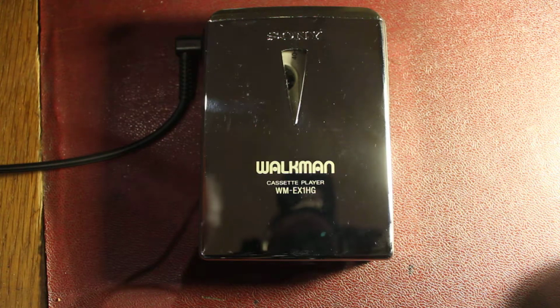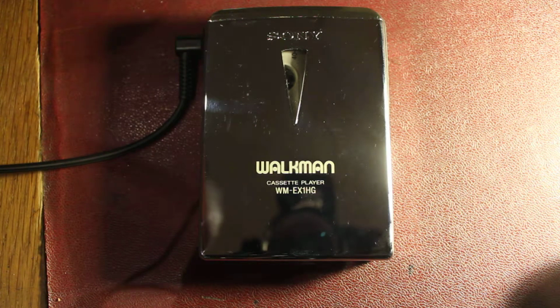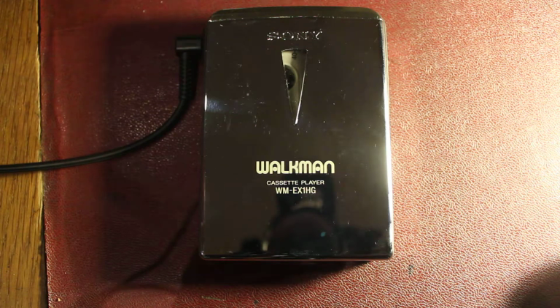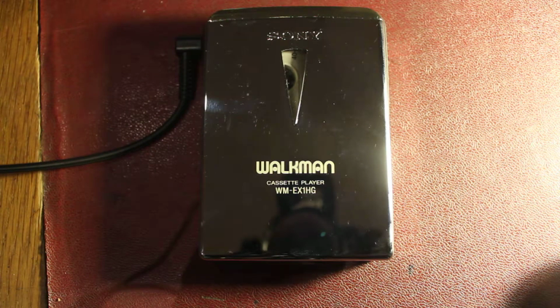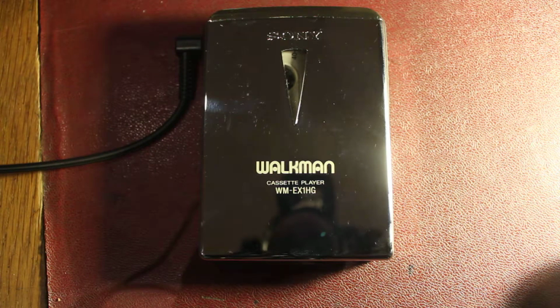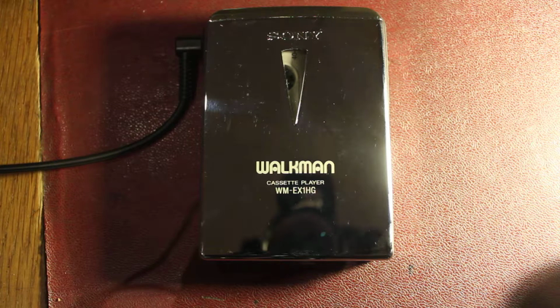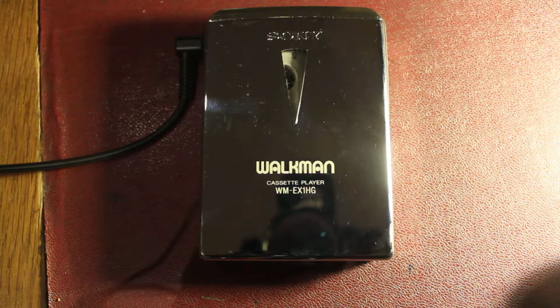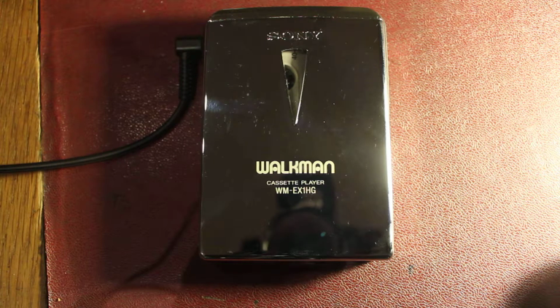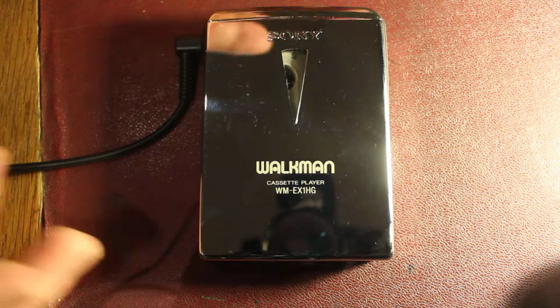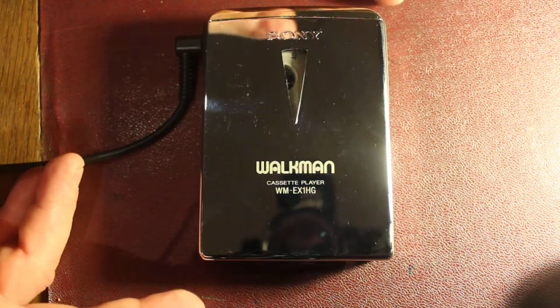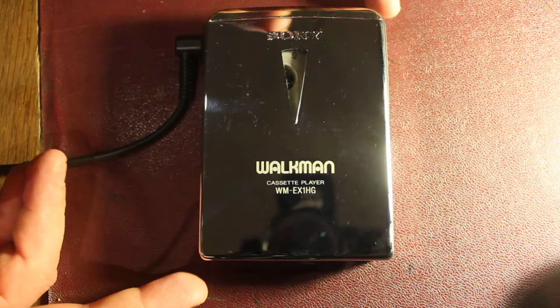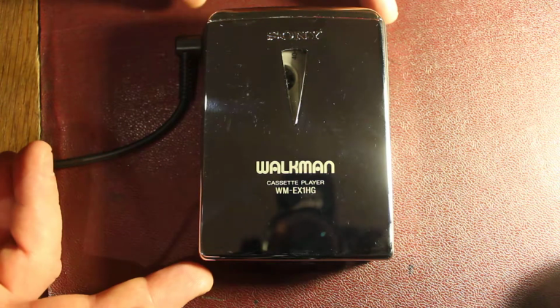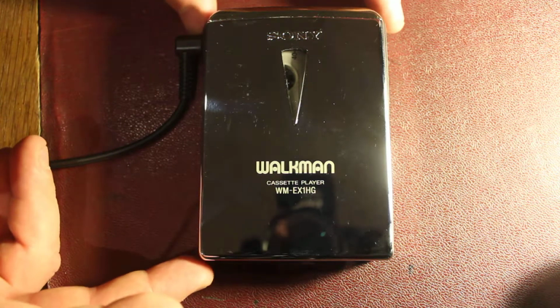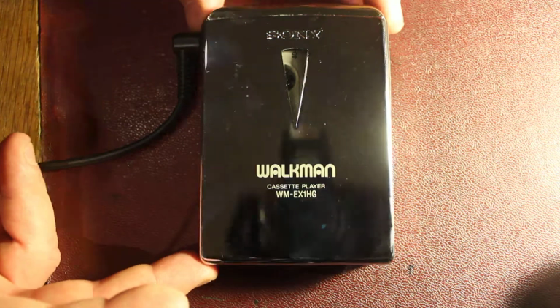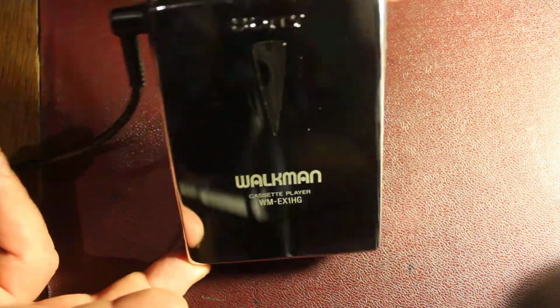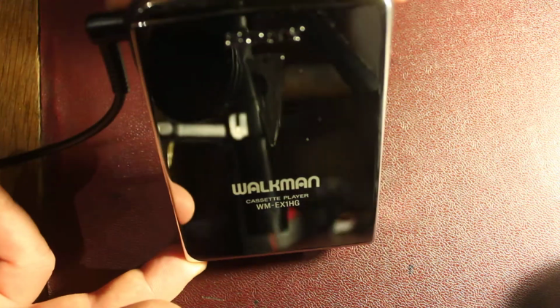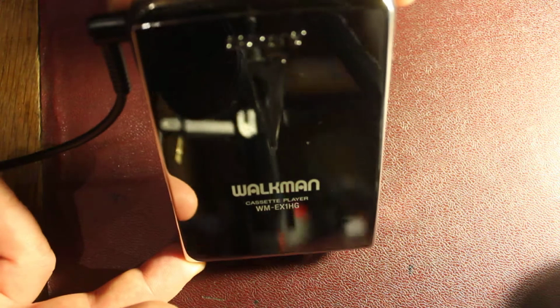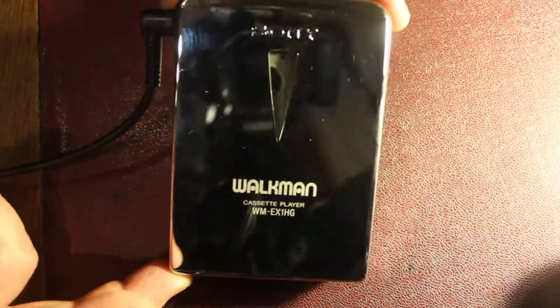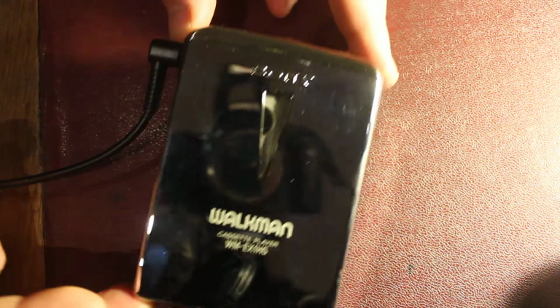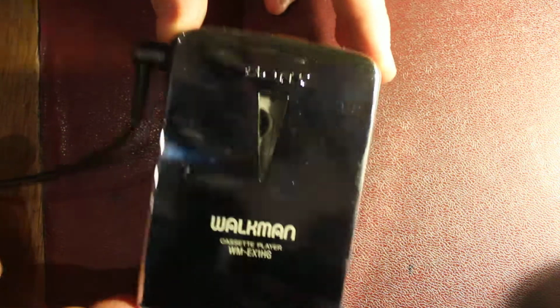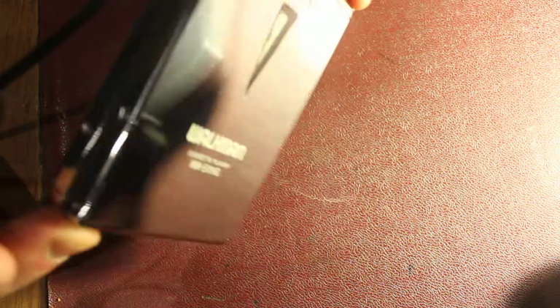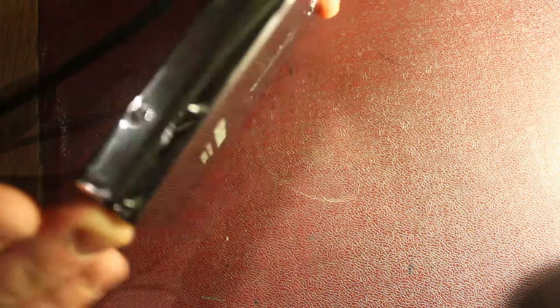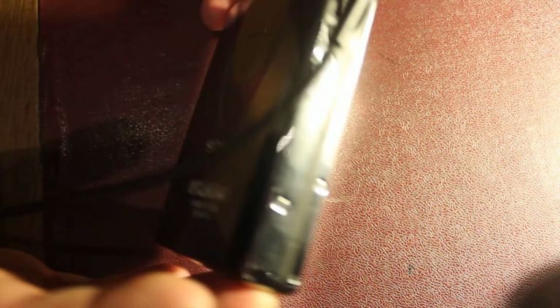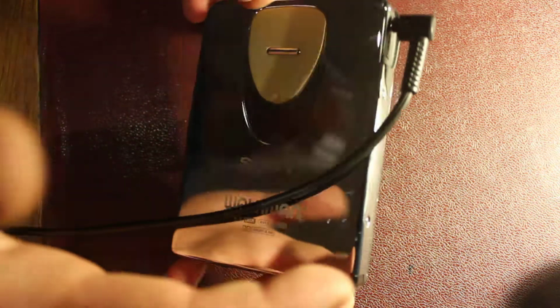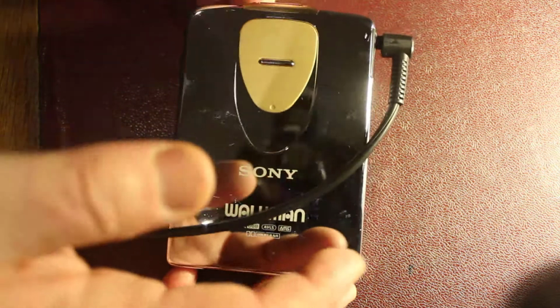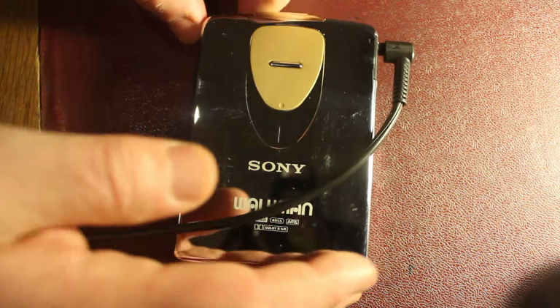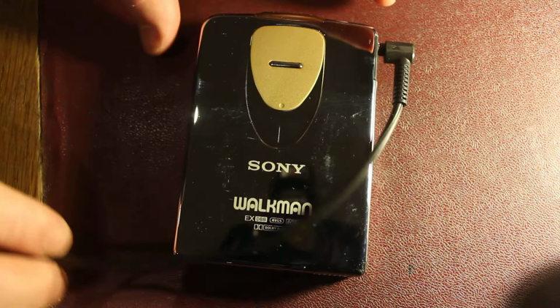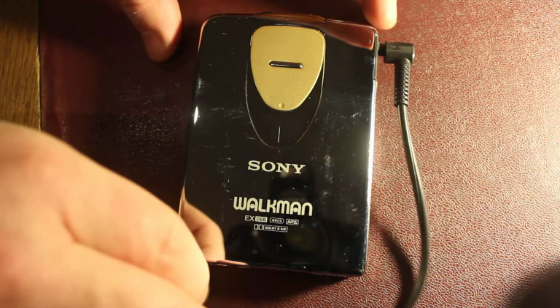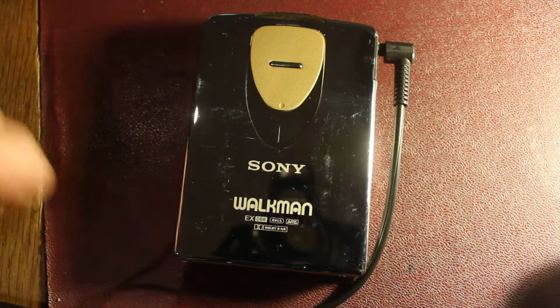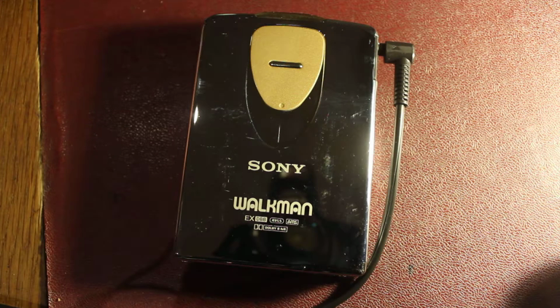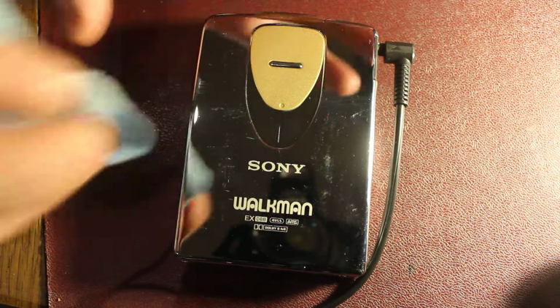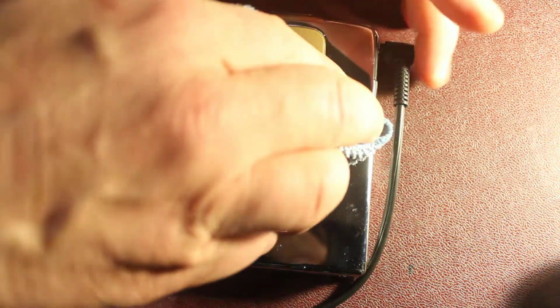In this quite insane fingerprint-attracting, sort of reflective finish with gold highlighting sort of top and bottom. It's quite pretty, it really is, but Jesus, you just can't touch the thing.